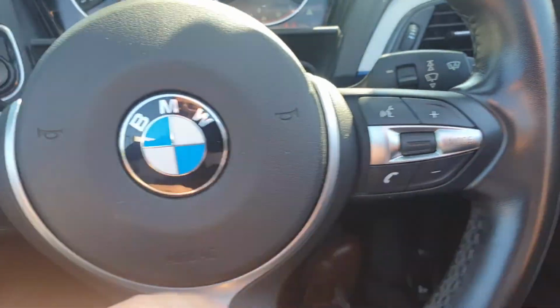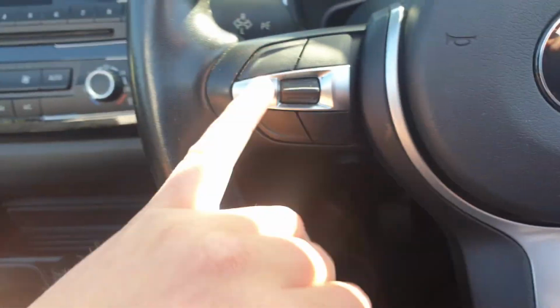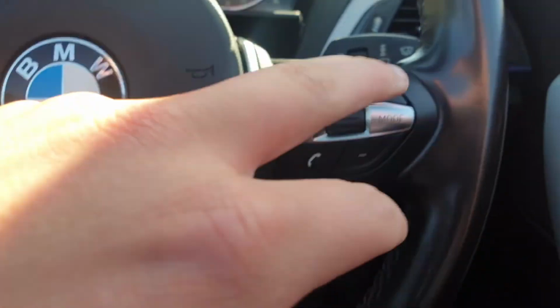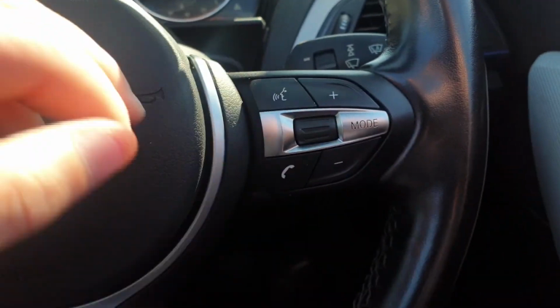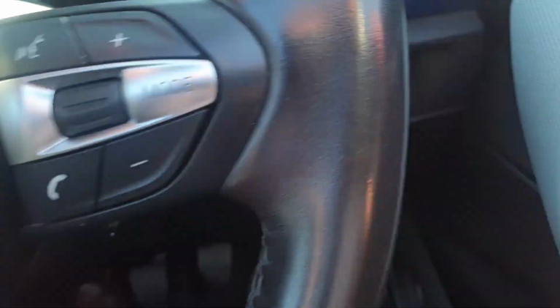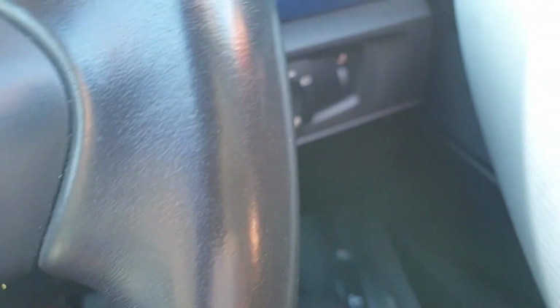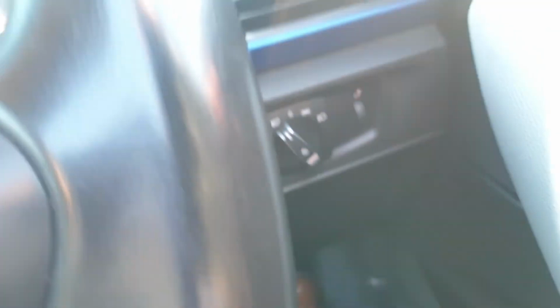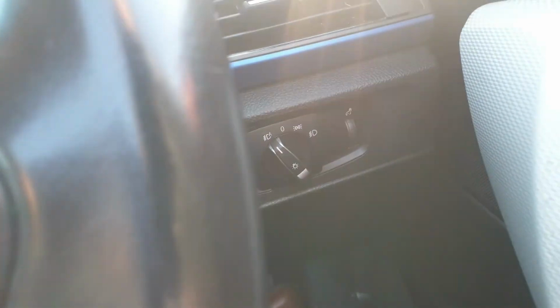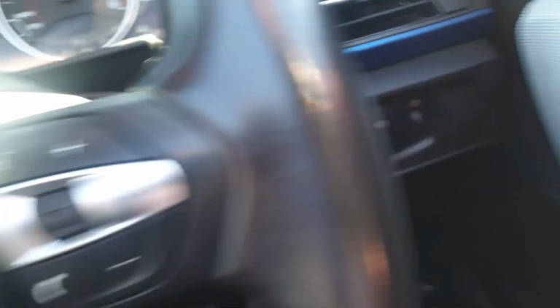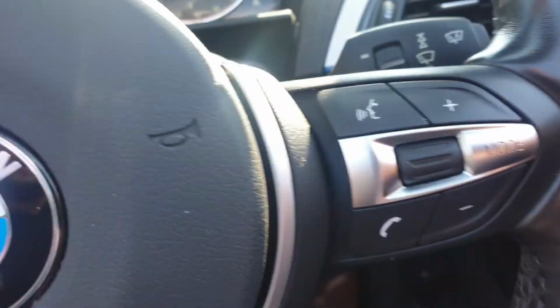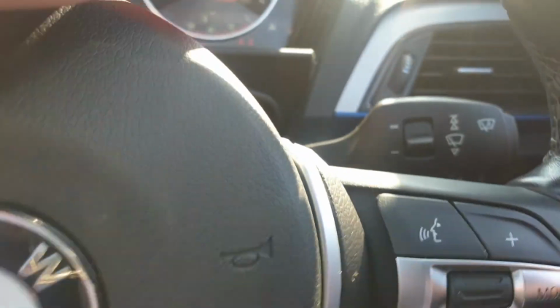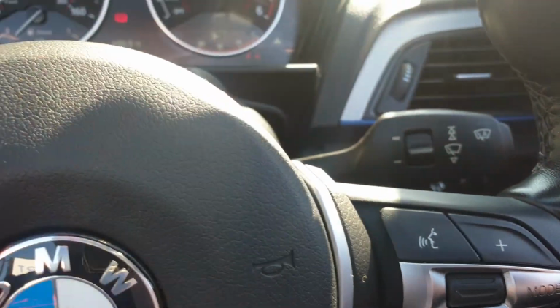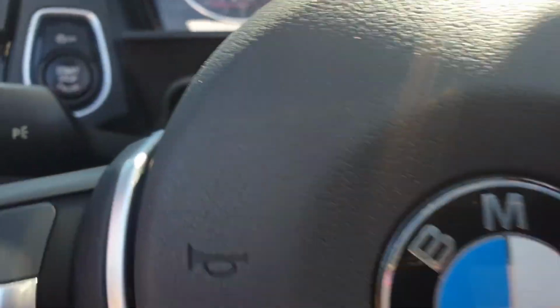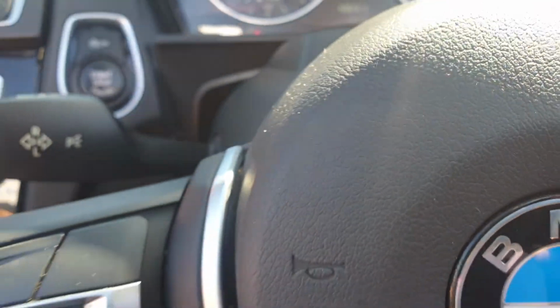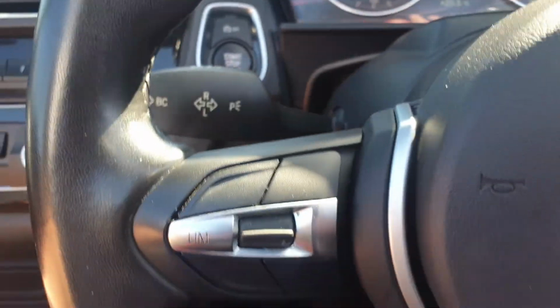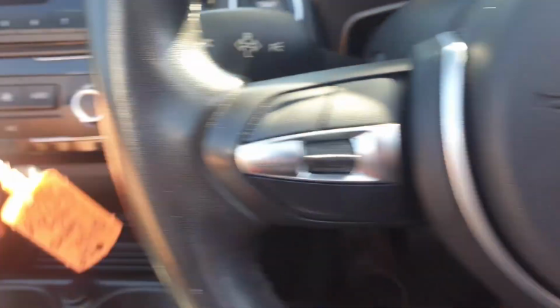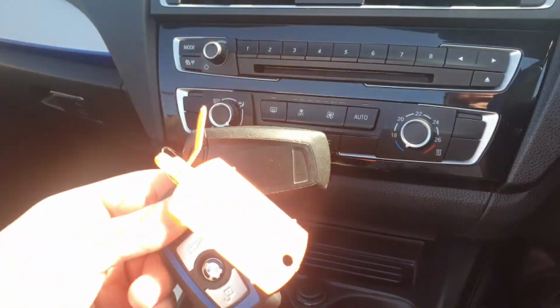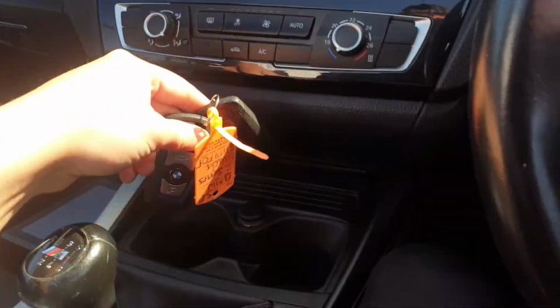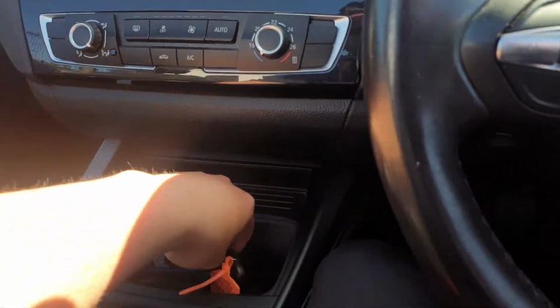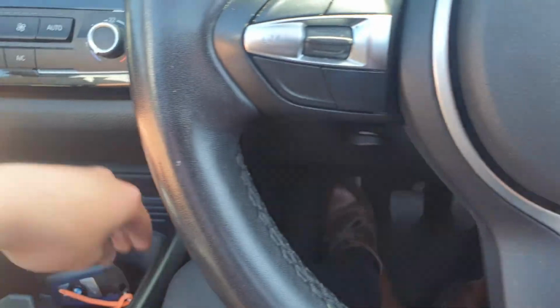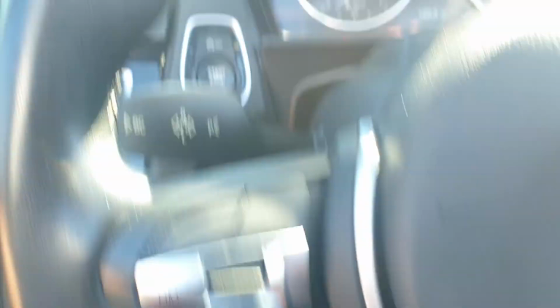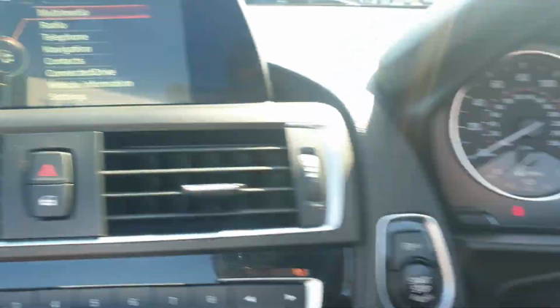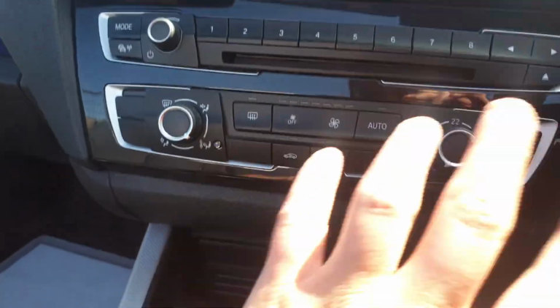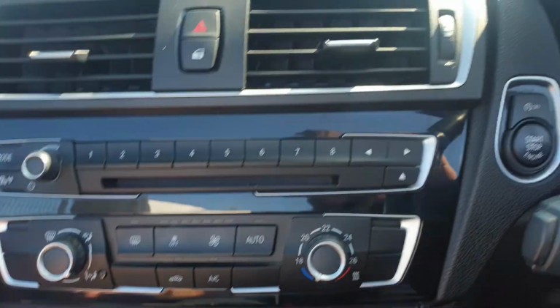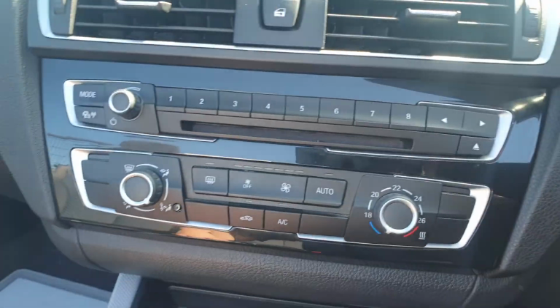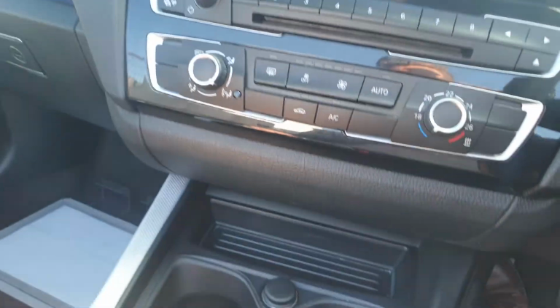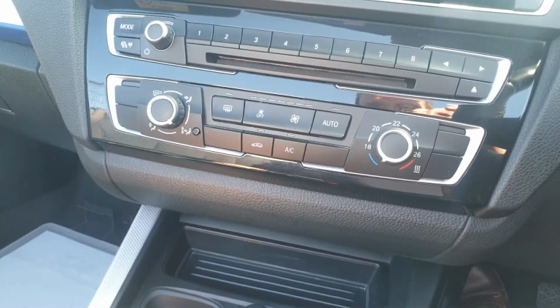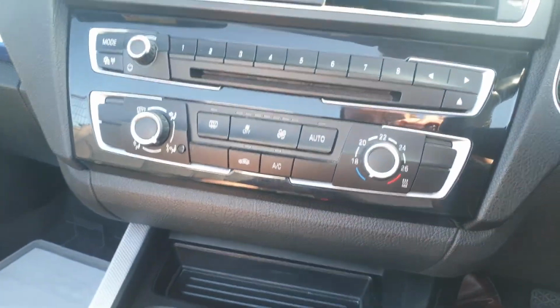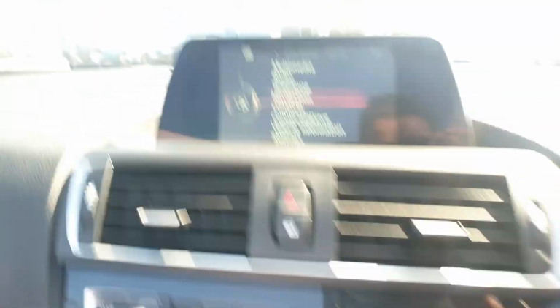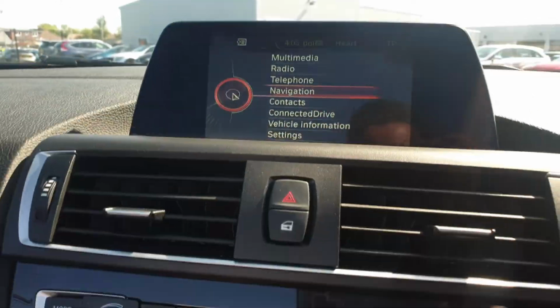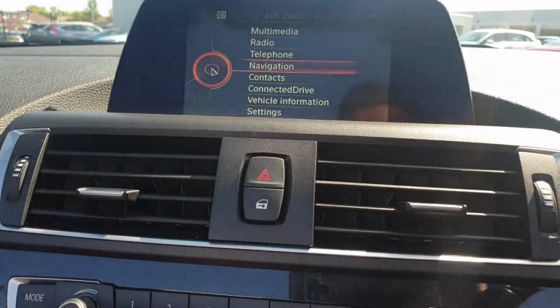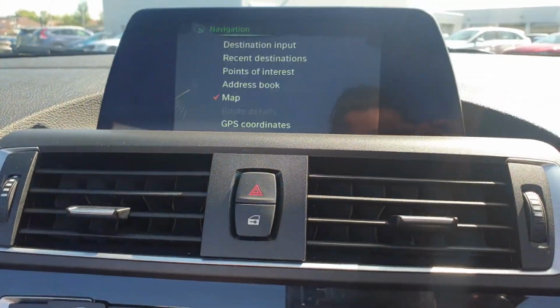We've got a speed limiter, voice control, and automatic headlights just down there. Auto wipers, push button start, and we've got two keys. Climate control just down here.